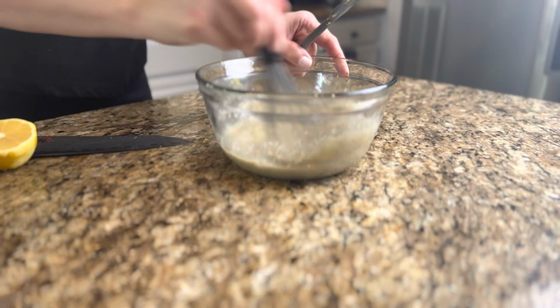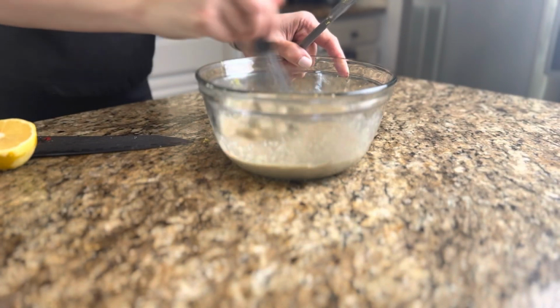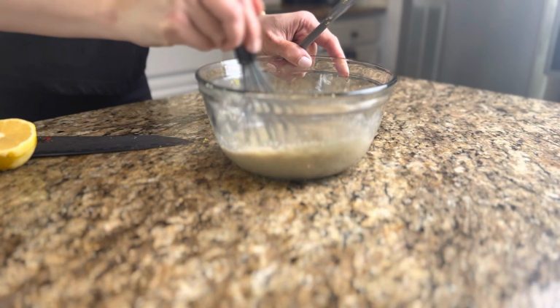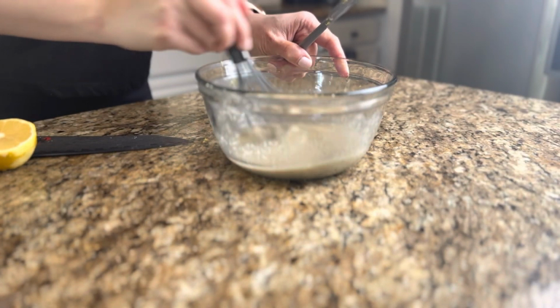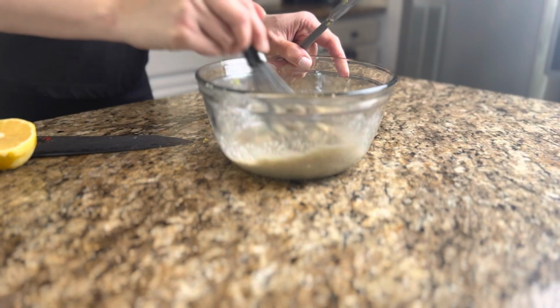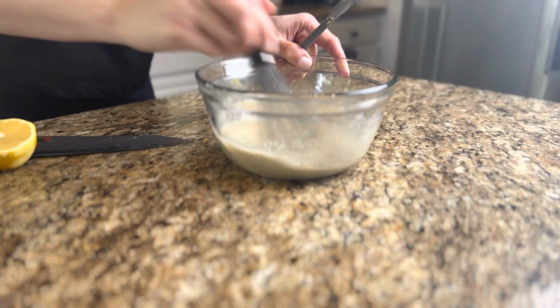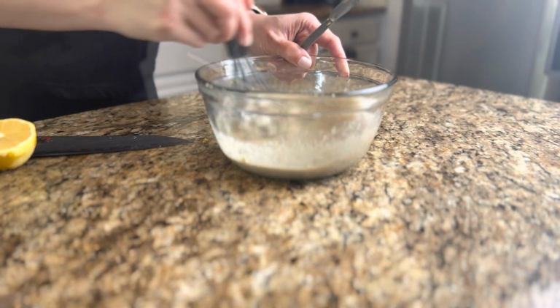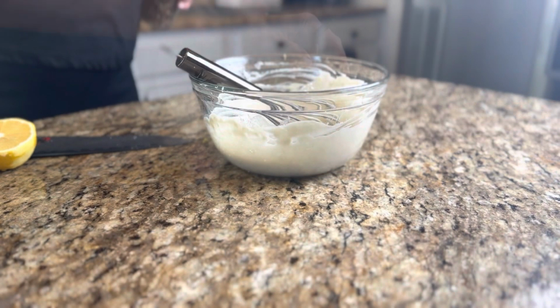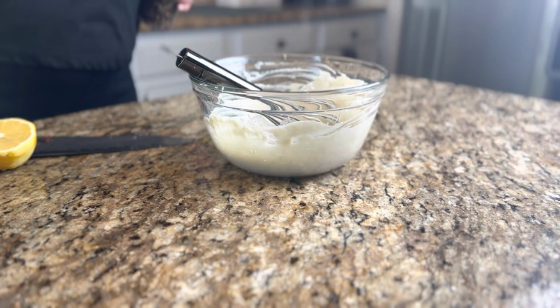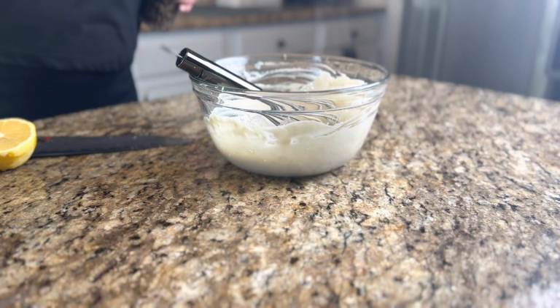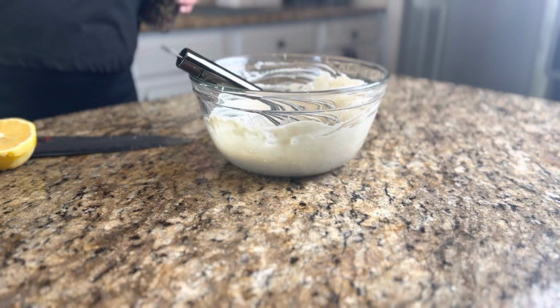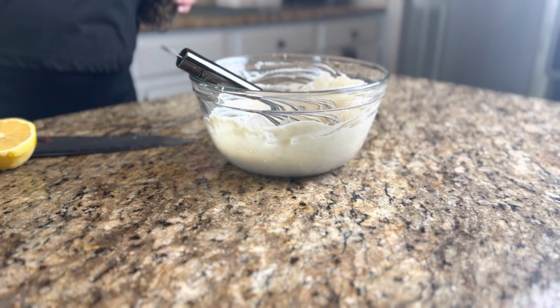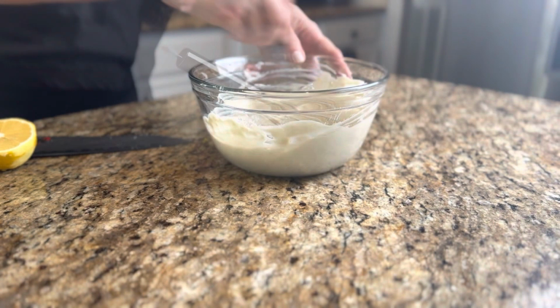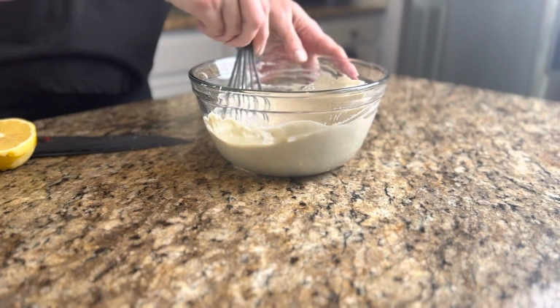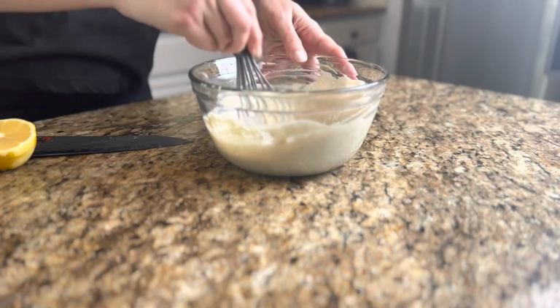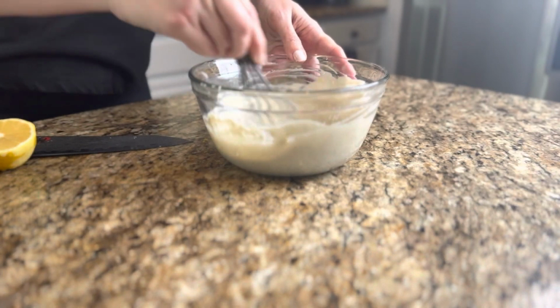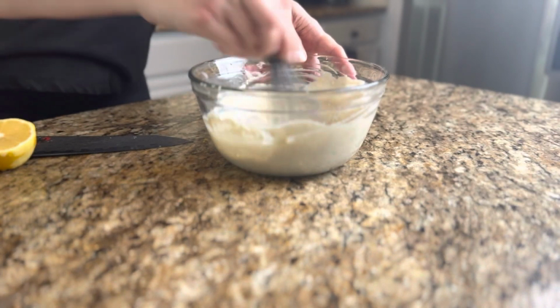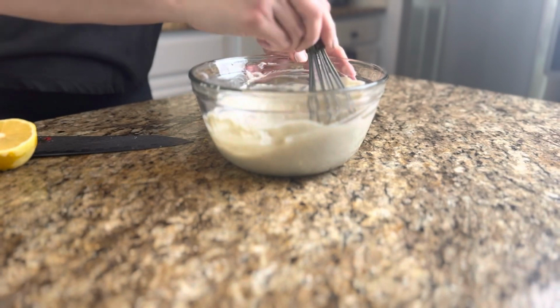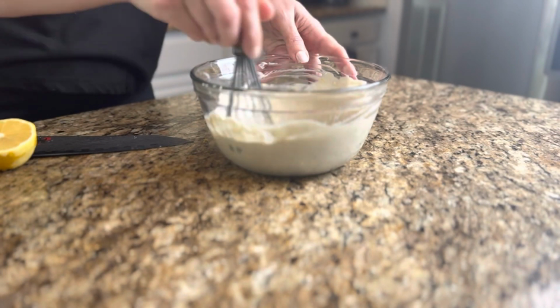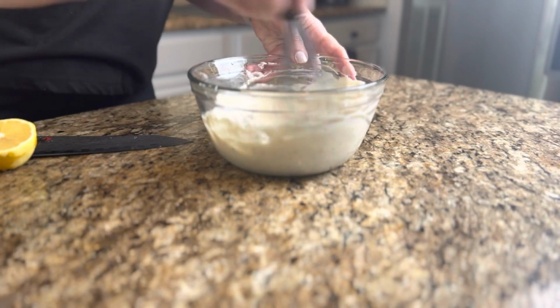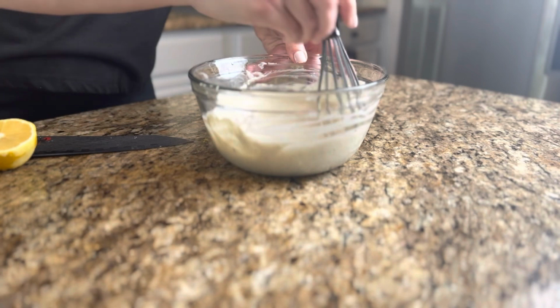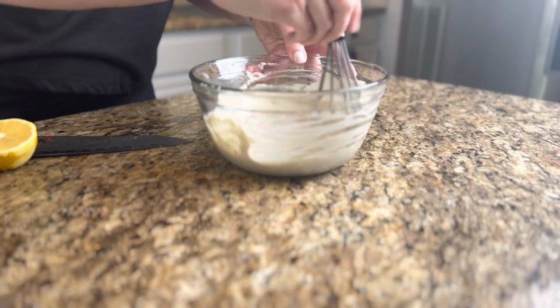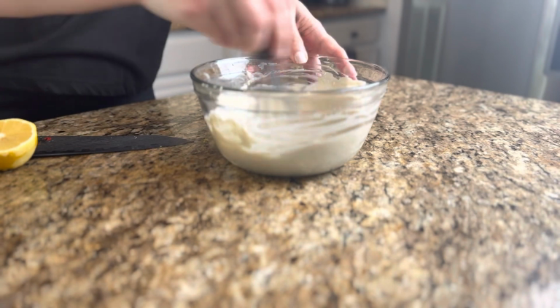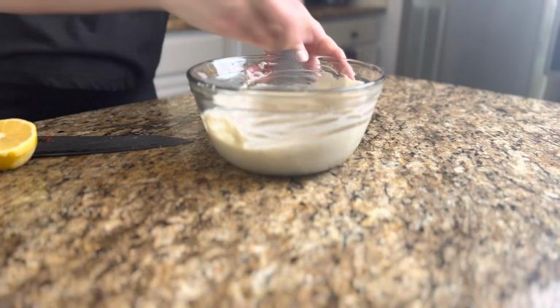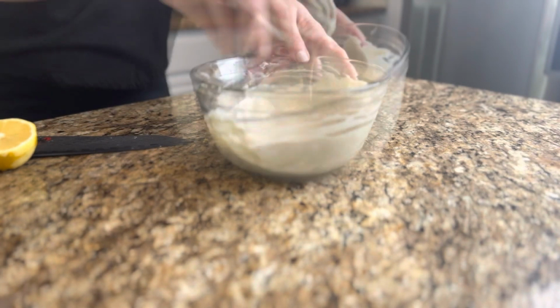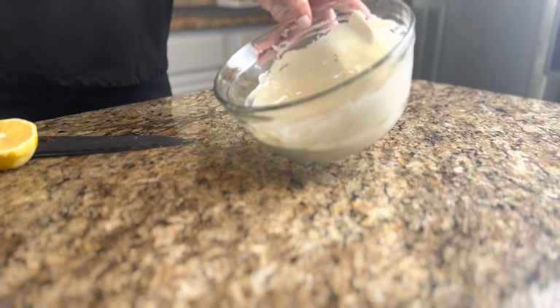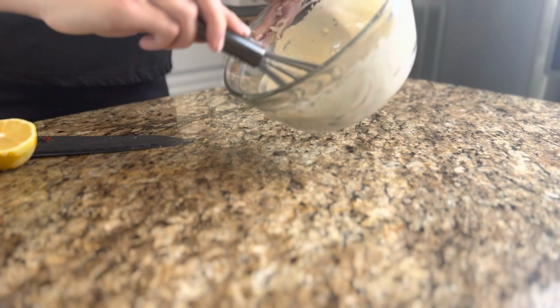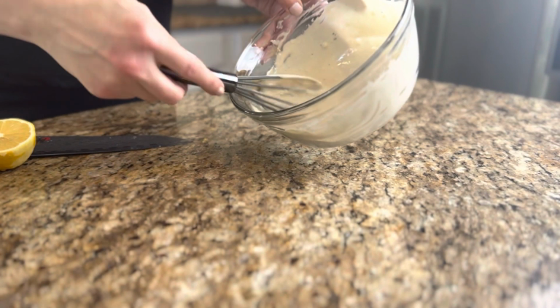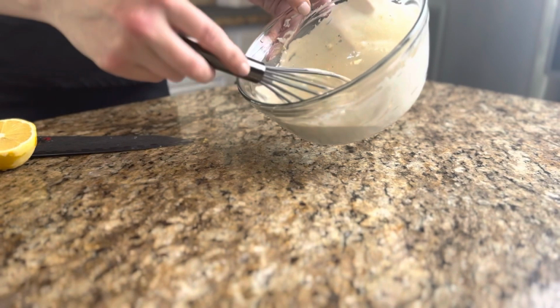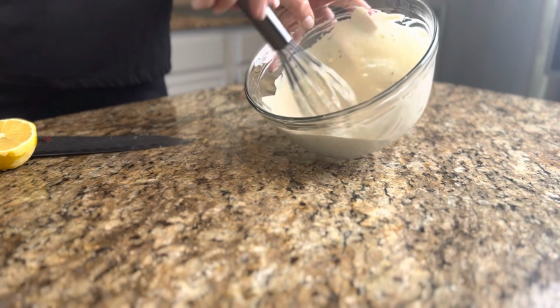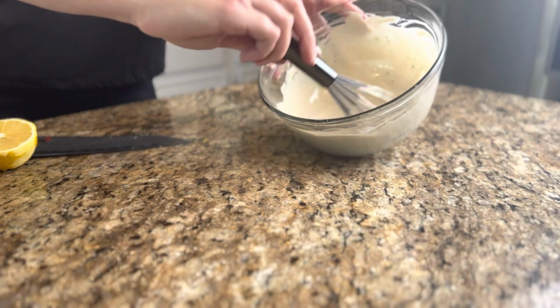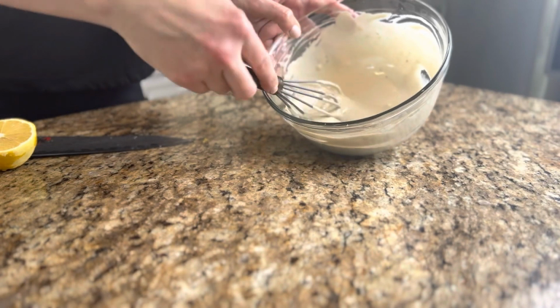I used half a lemon because the one I had was really big — if you have a small lemon, I would juice the whole thing. Then you're gonna whisk that together, hit it with a little salt and pepper, and whisk it up really well to thicken it up and get that perfect consistency for a topping.